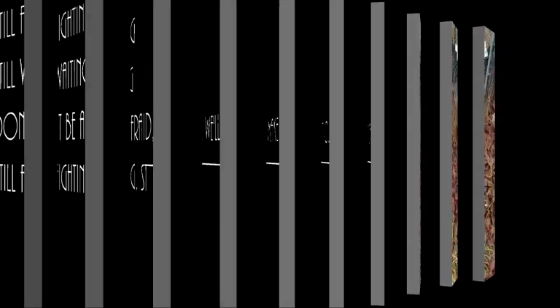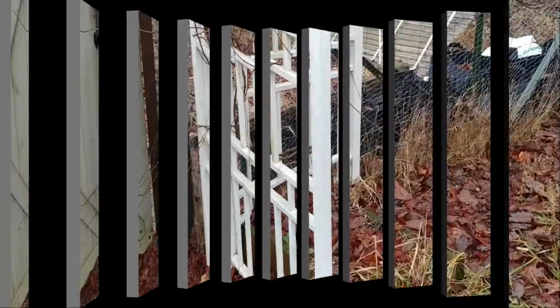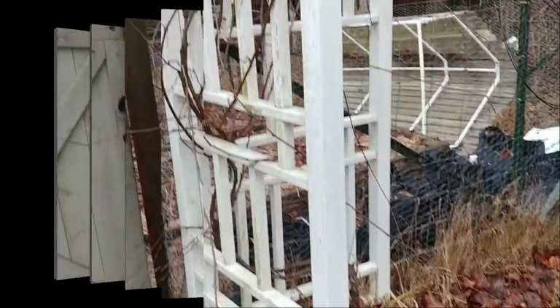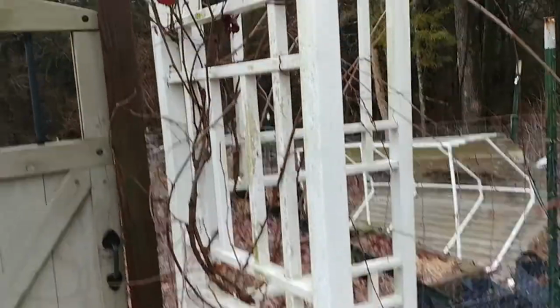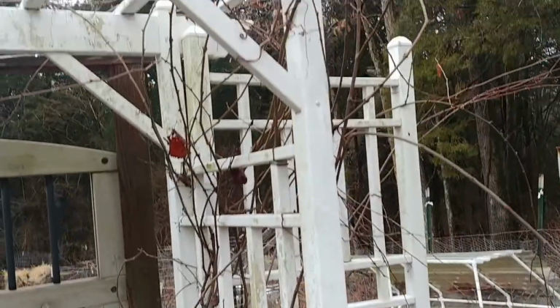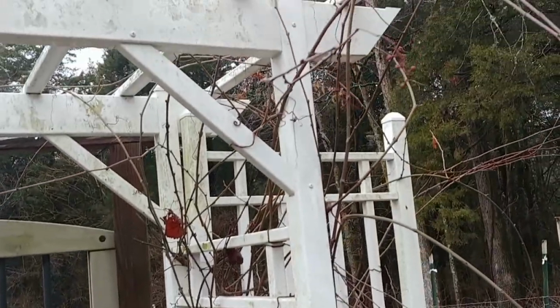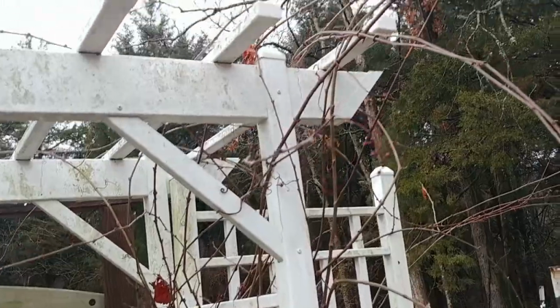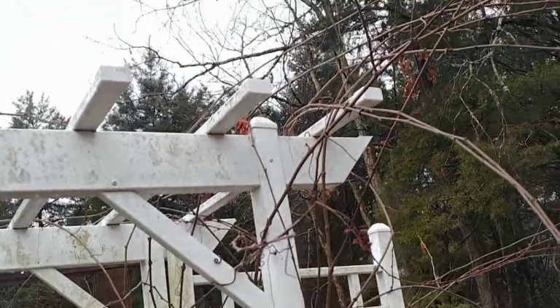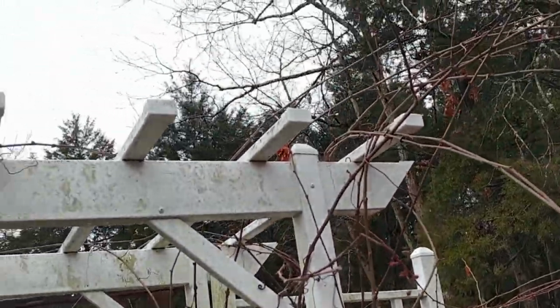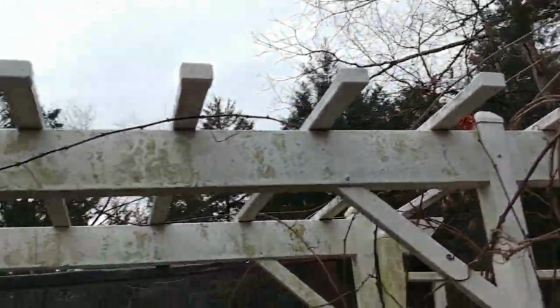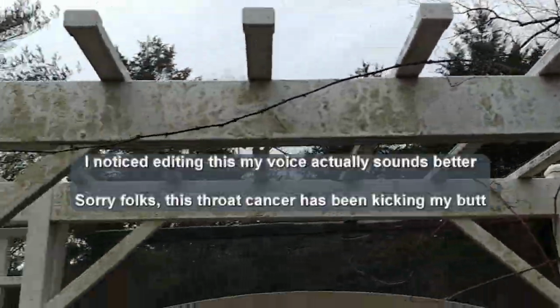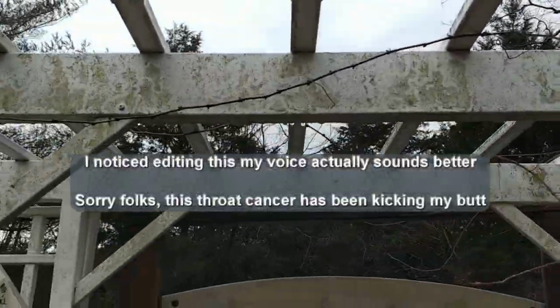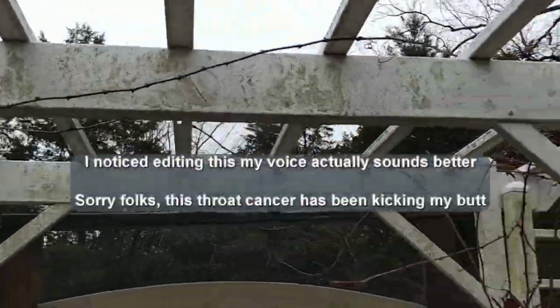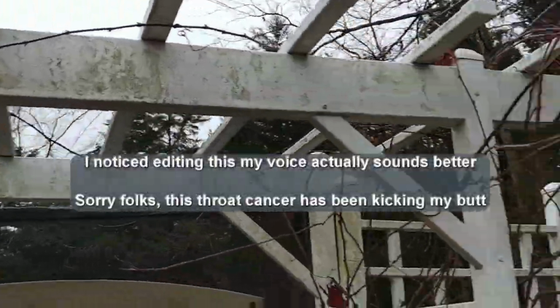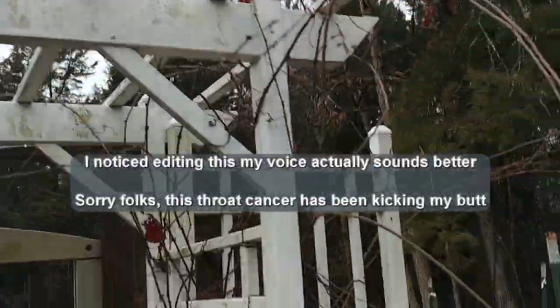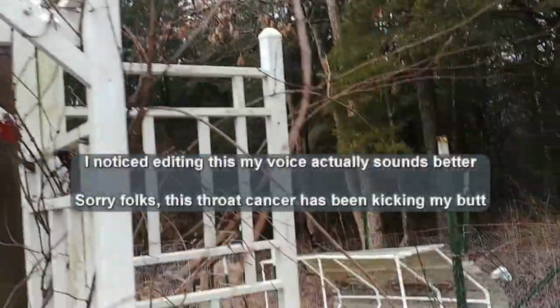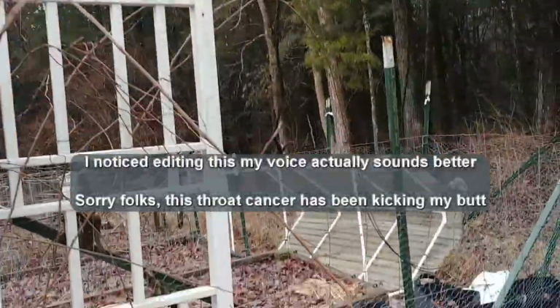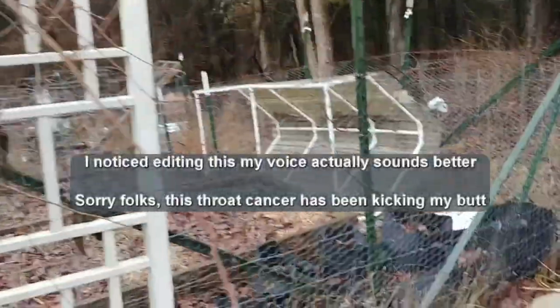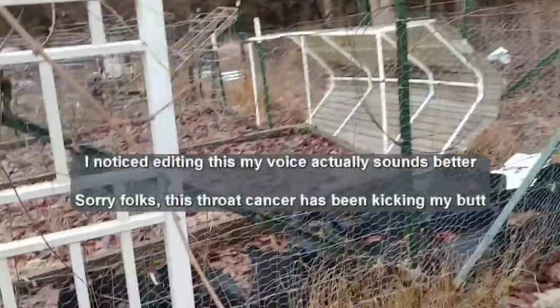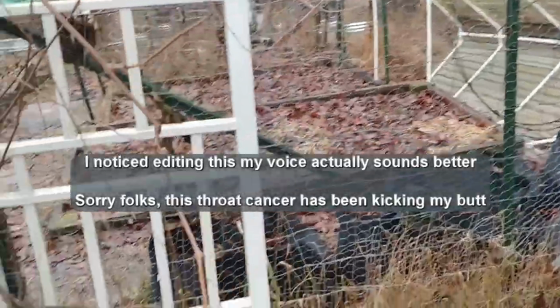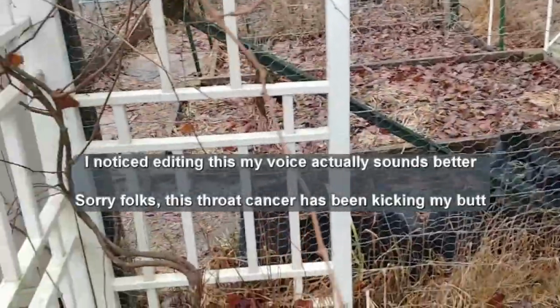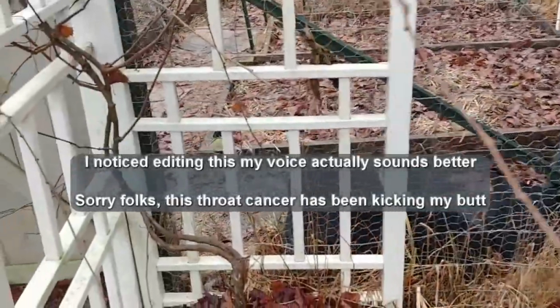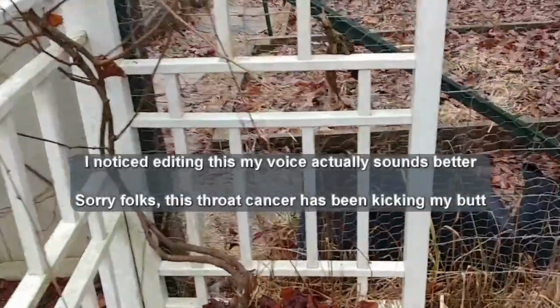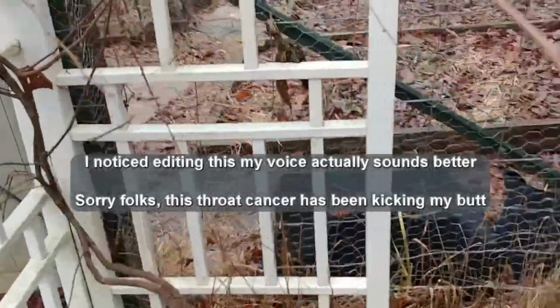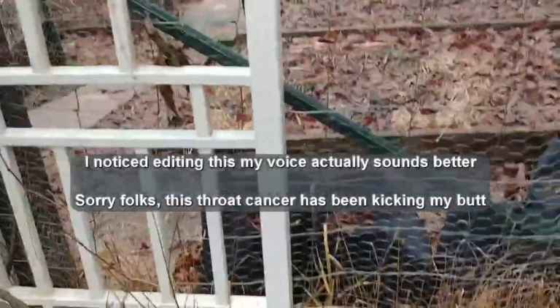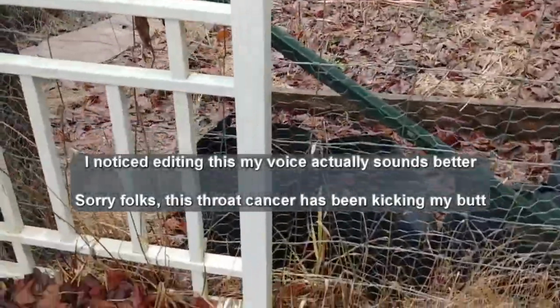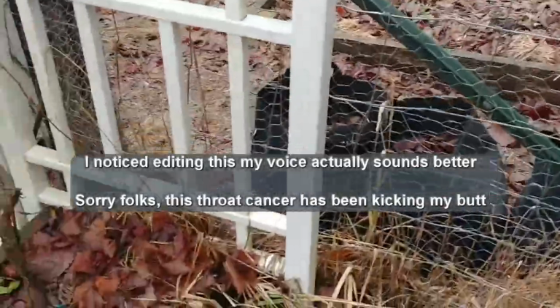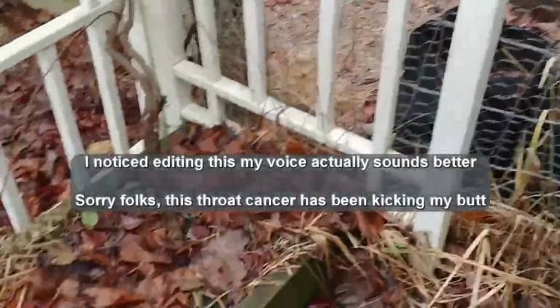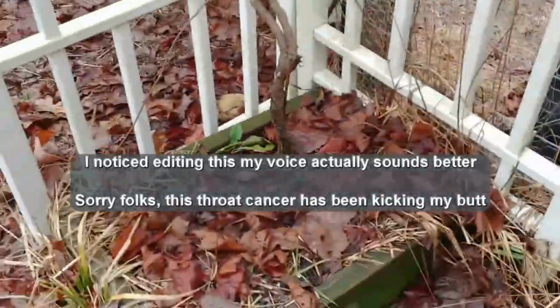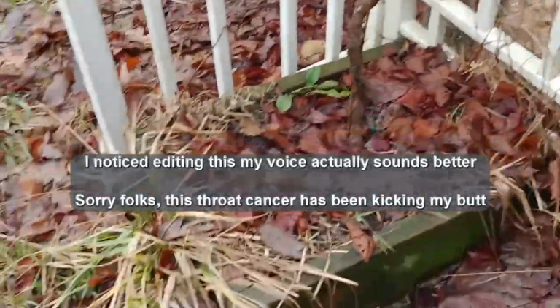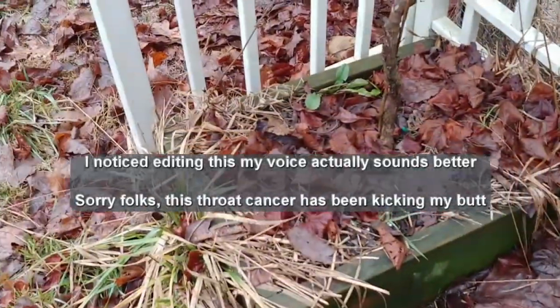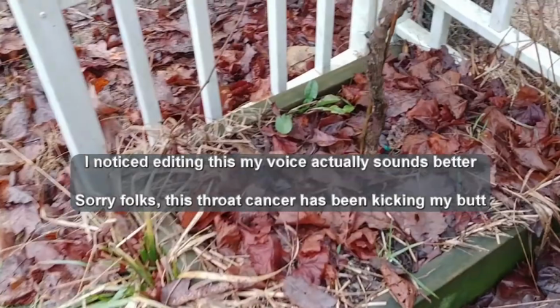Getting ready to prune my grapevine. I usually do this in February but I just didn't get around to it. It is technically February but it's the end of February.